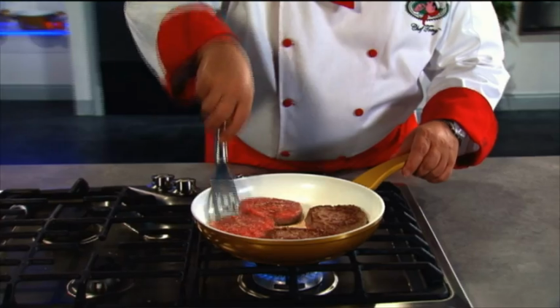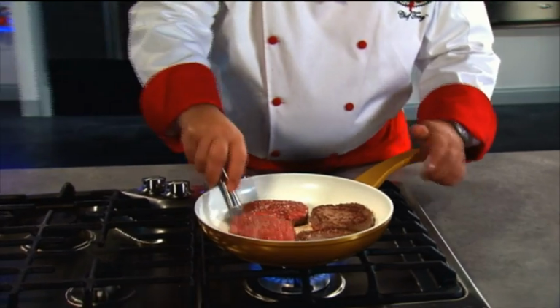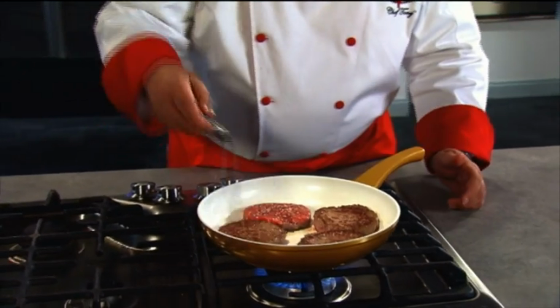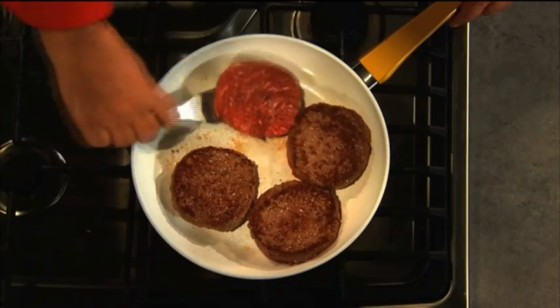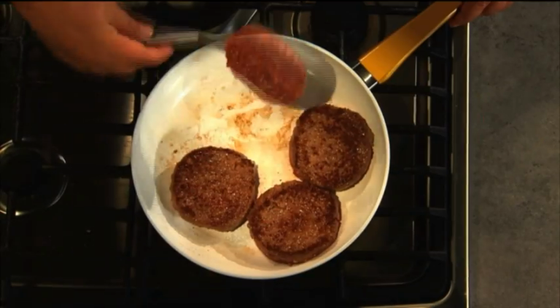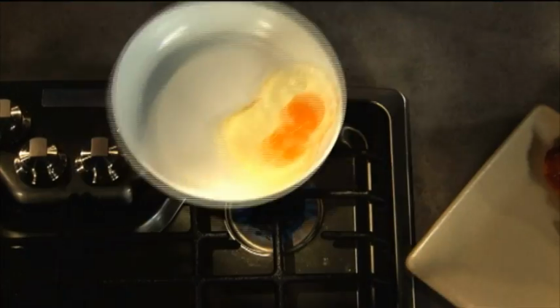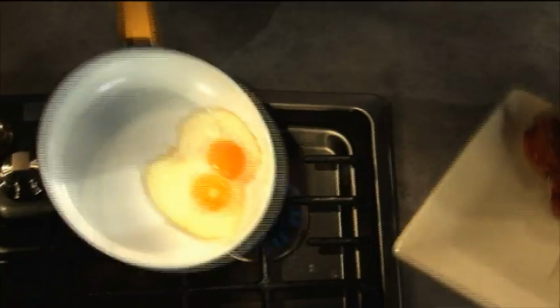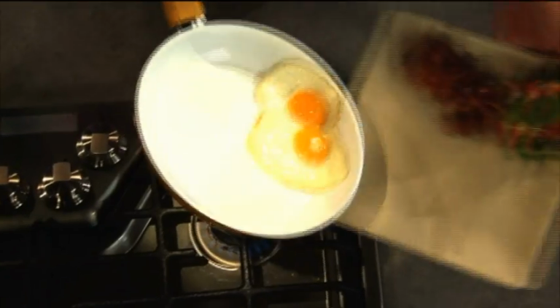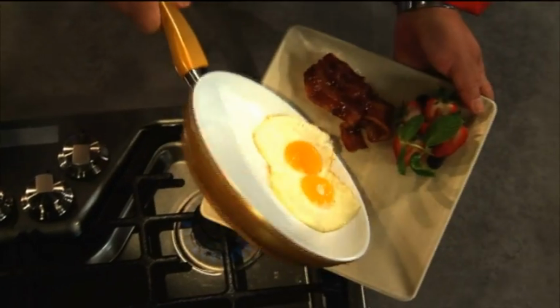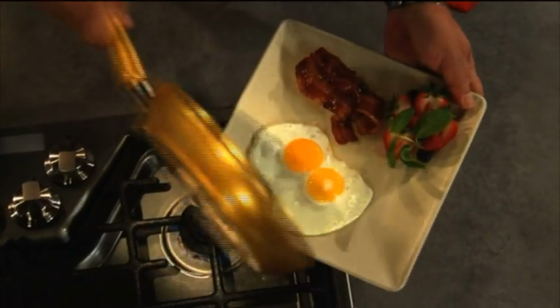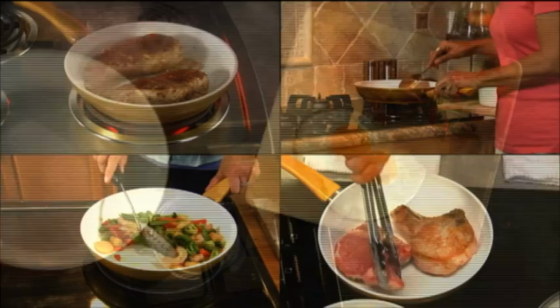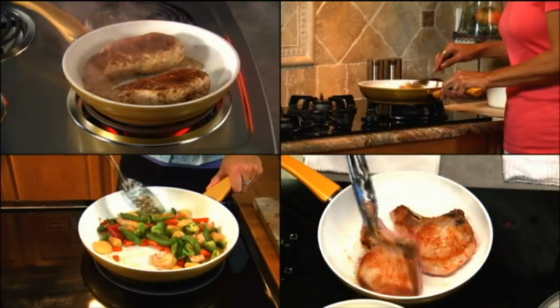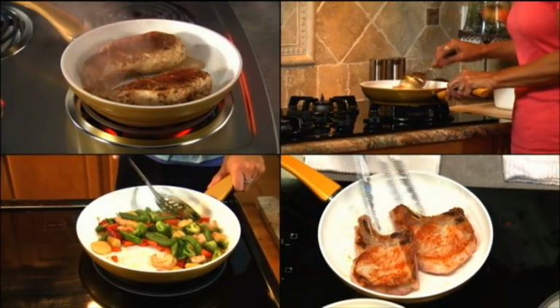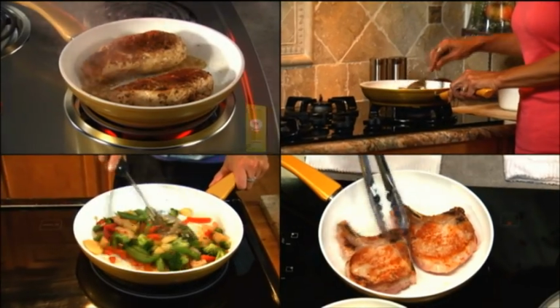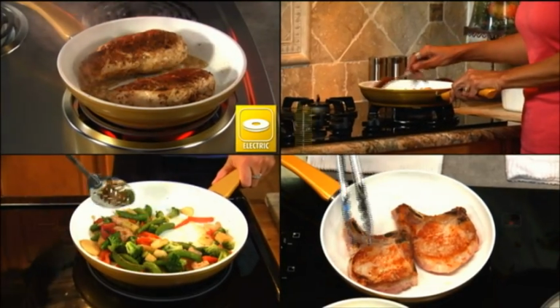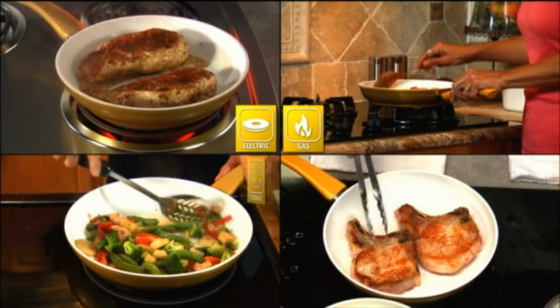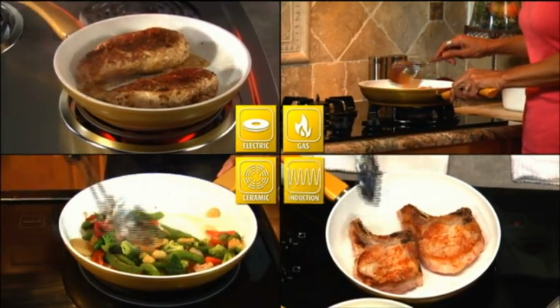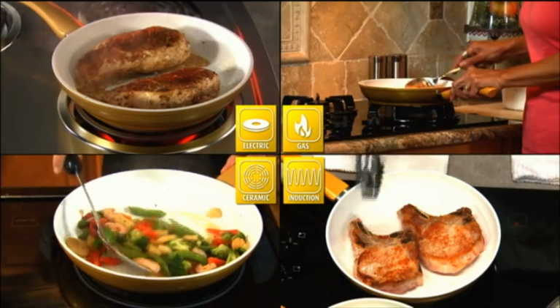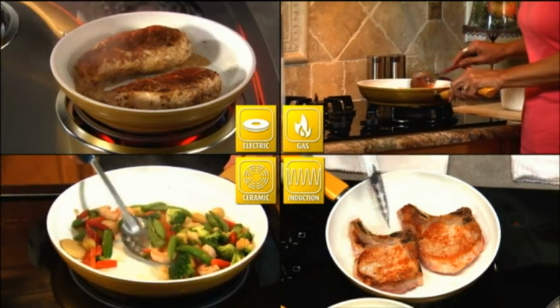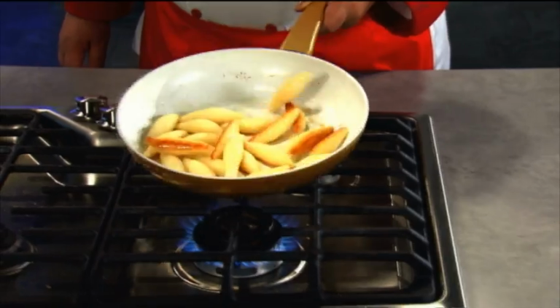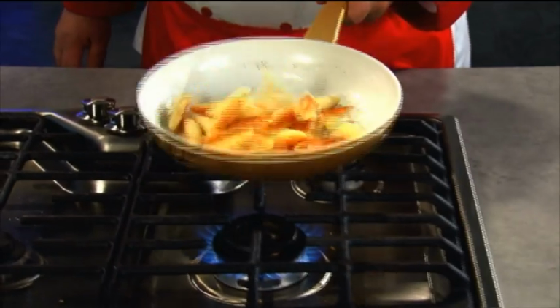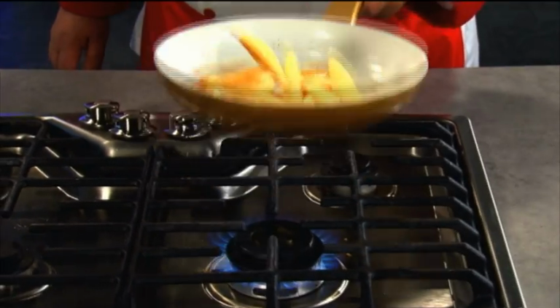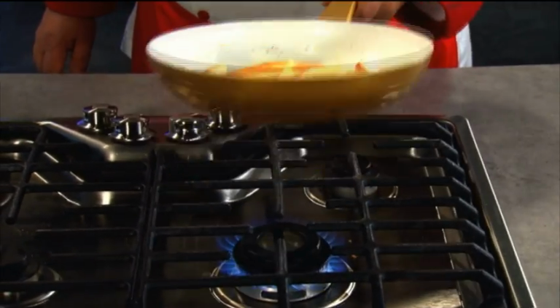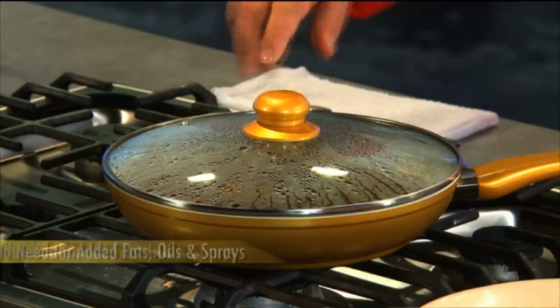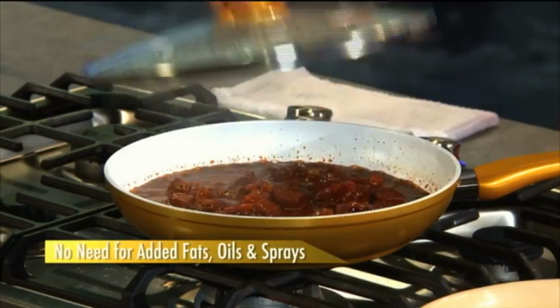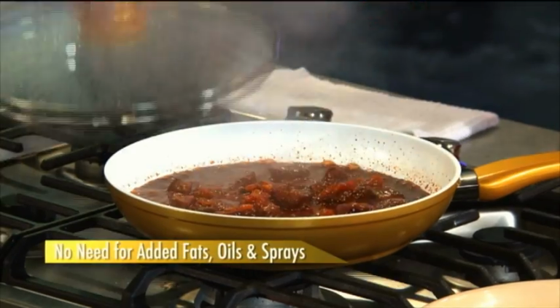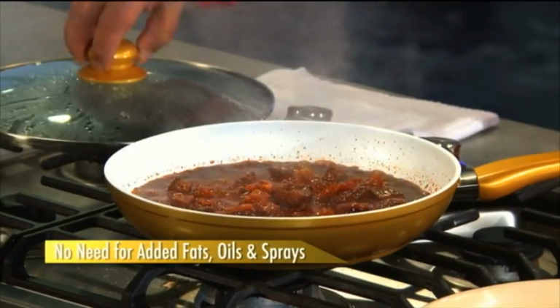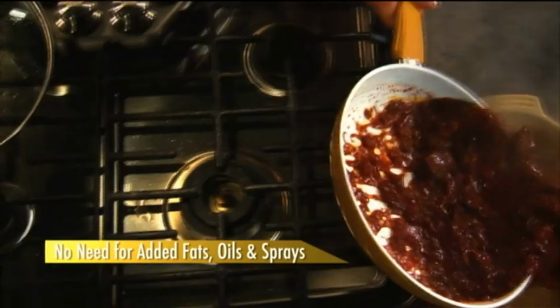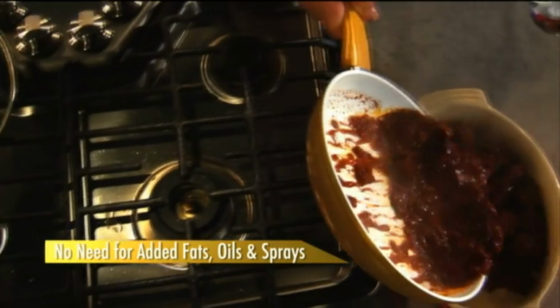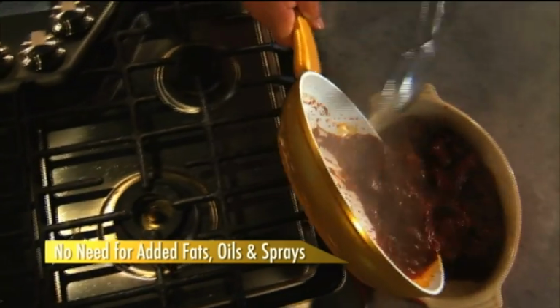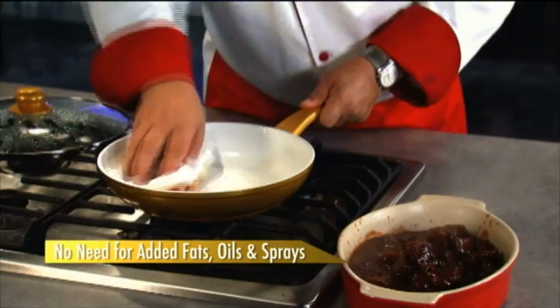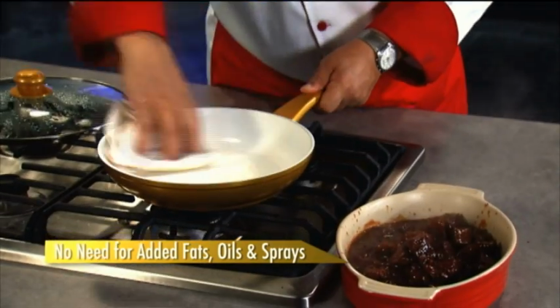The end result is a durable, versatile, non-stick cookware that will last and last — for easy non-stick cooking on any electric, gas, ceramic, or induction cooktop. With Seraphit non-stick technology, there's no need for added fats, oils, and sprays that add unwanted calories to your food.